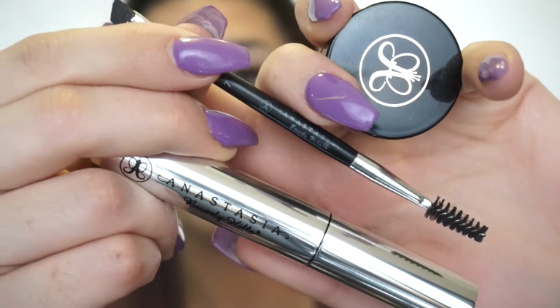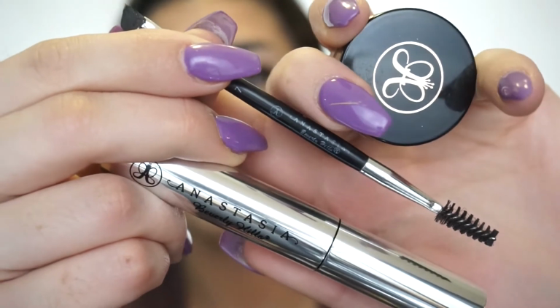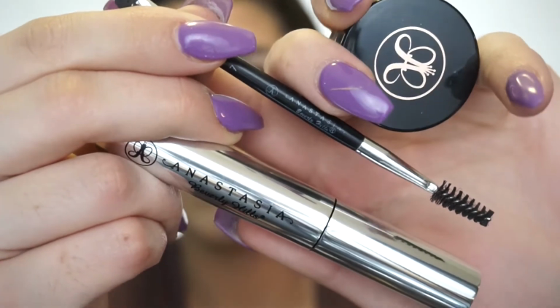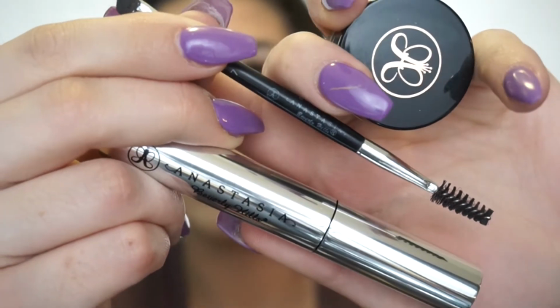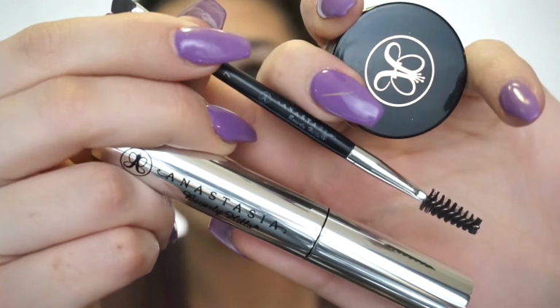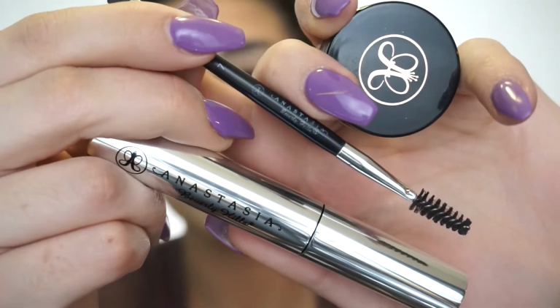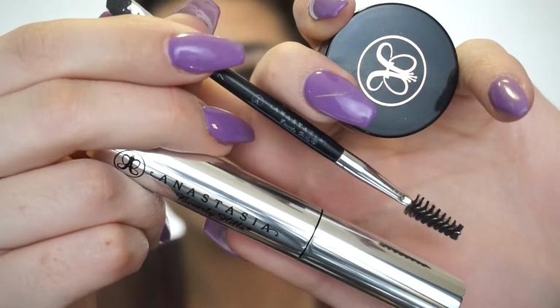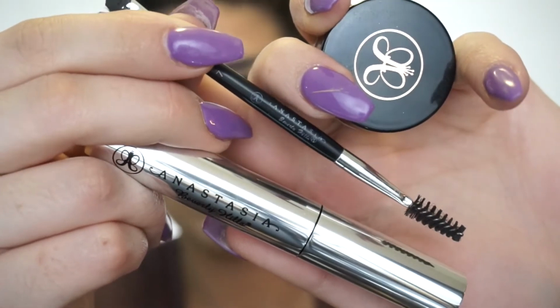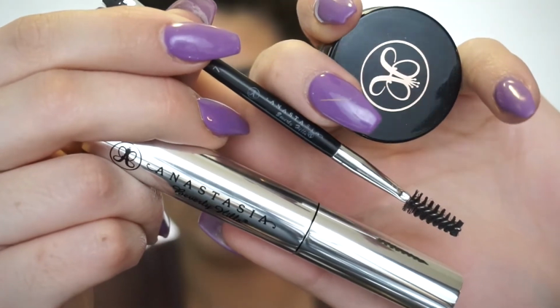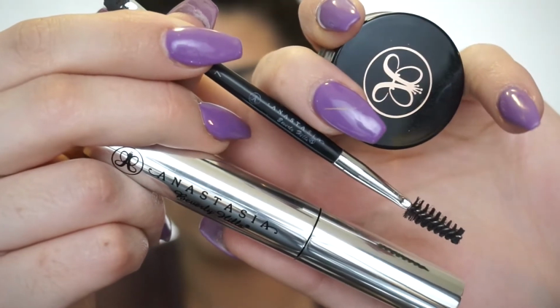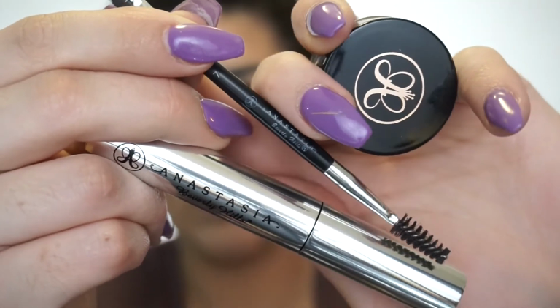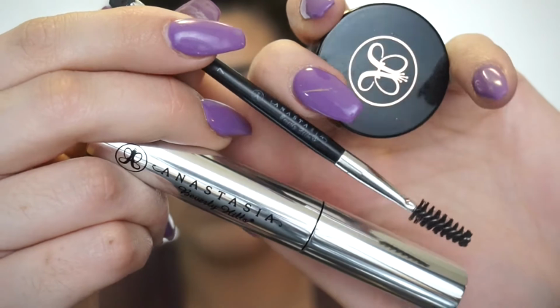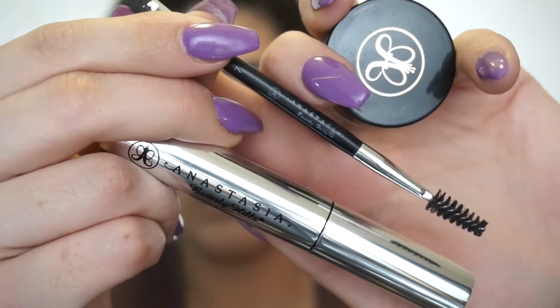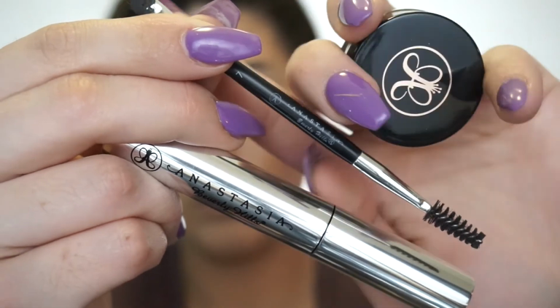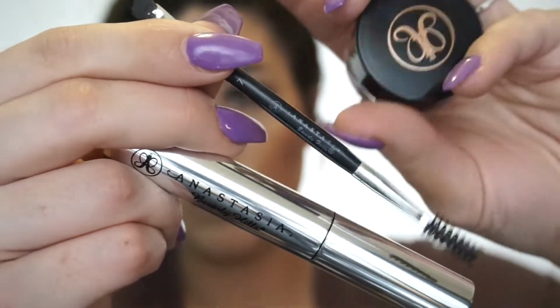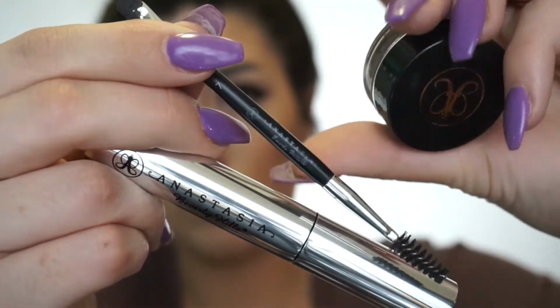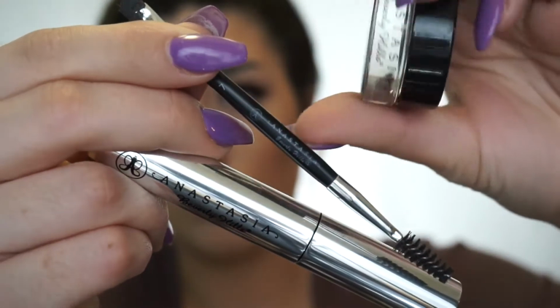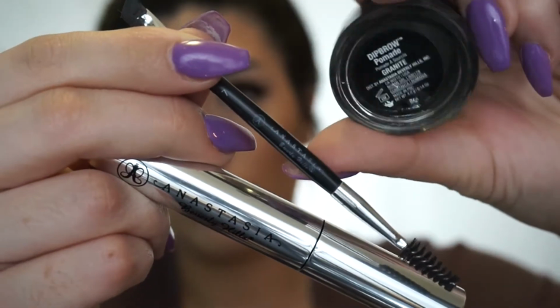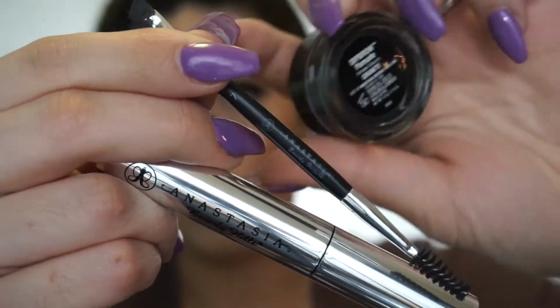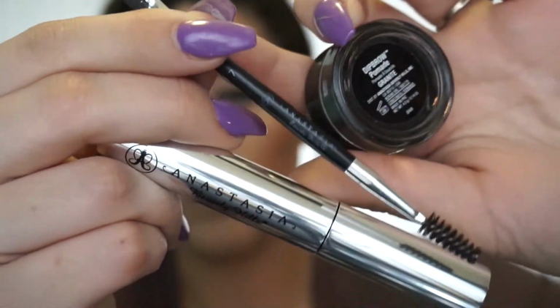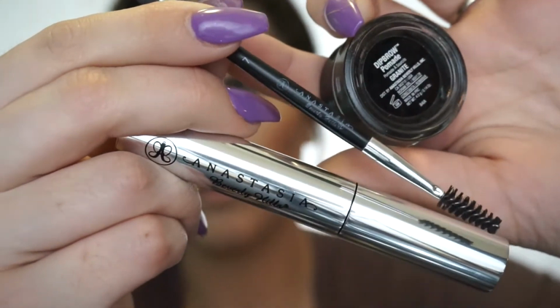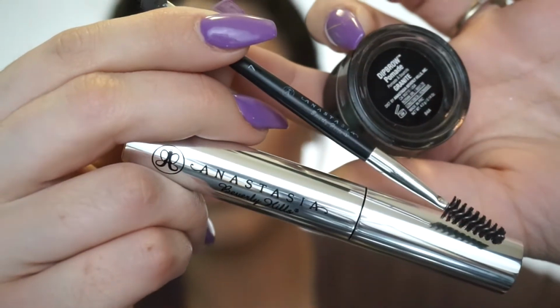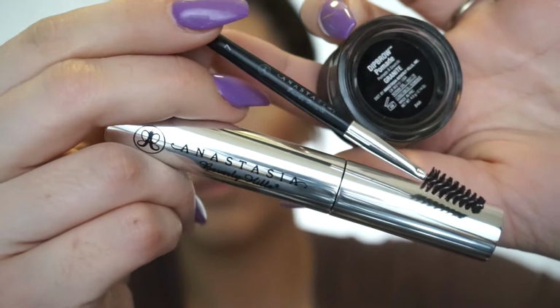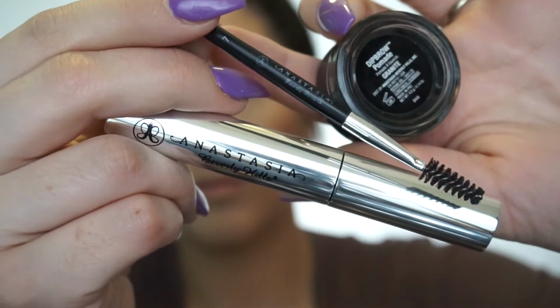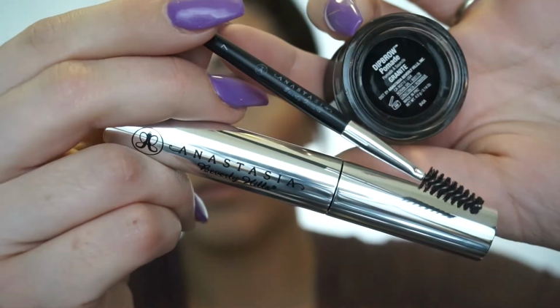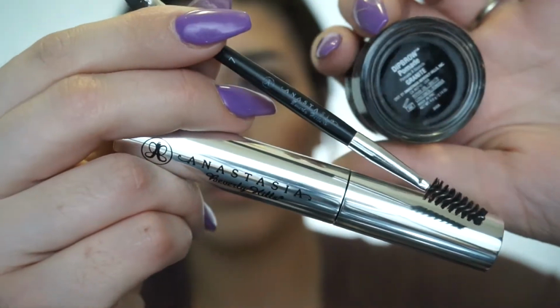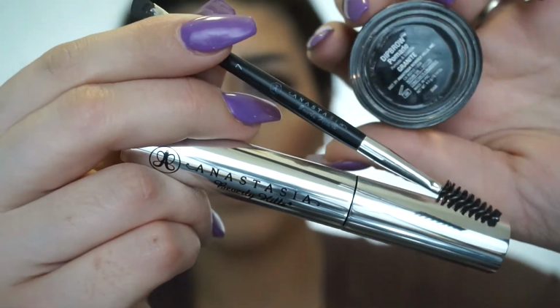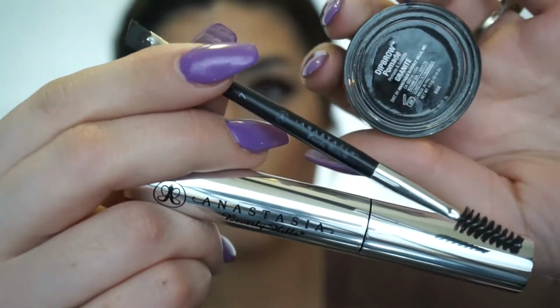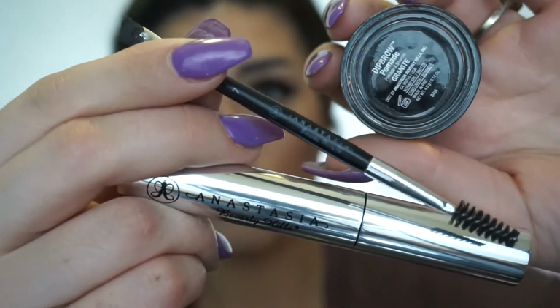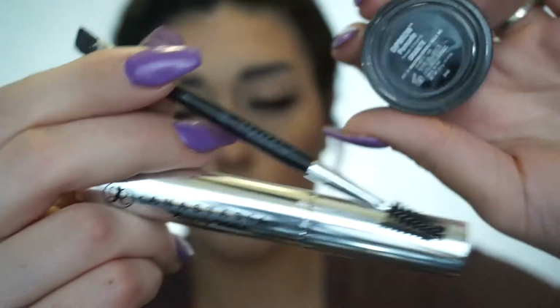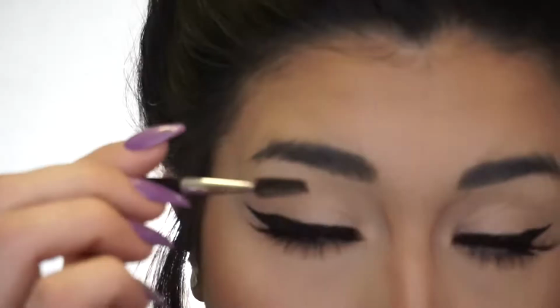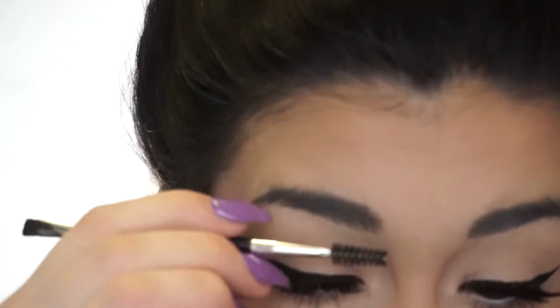So for products, my holy grail eyebrow products are the Anastasia Dip Brow Pomades and I also love their clear brow gel — it's like super glue. And the only brush I can use for my eyebrows is the Anastasia number 7 brush.